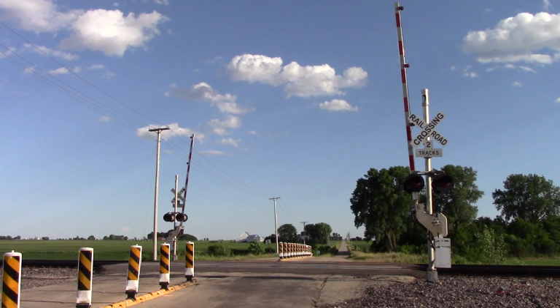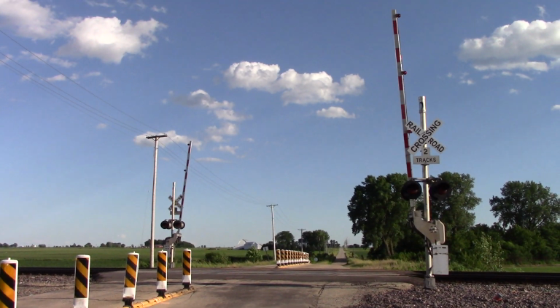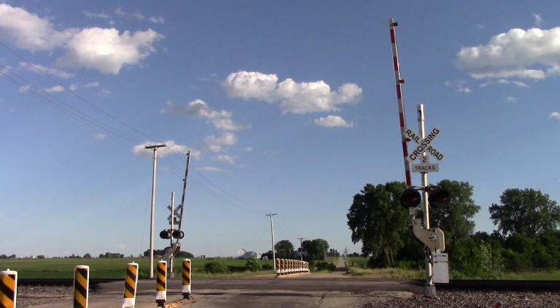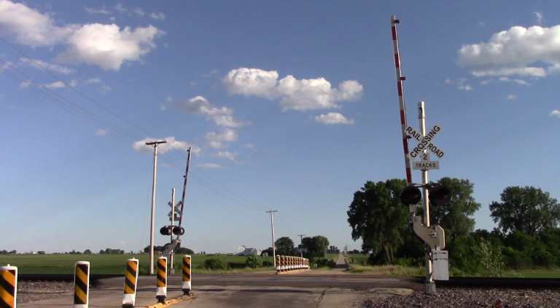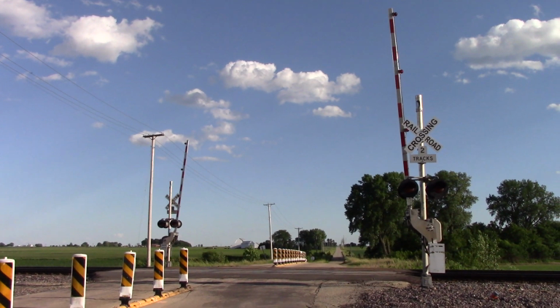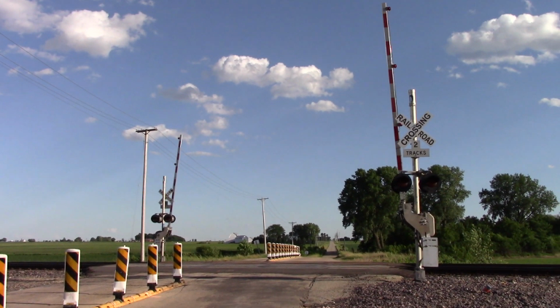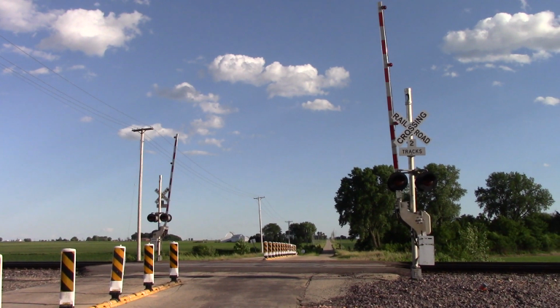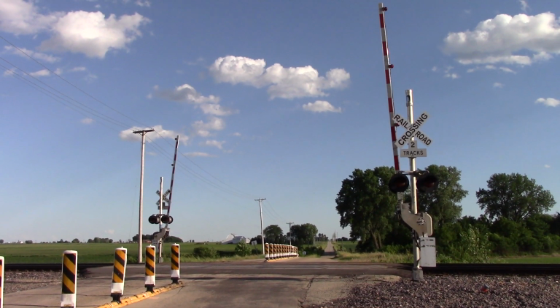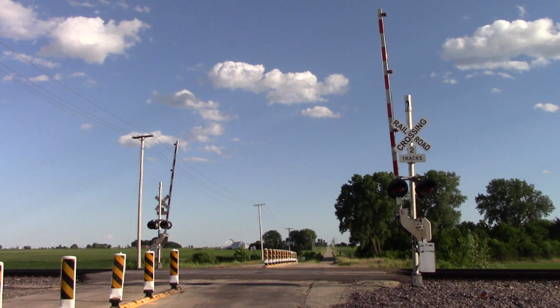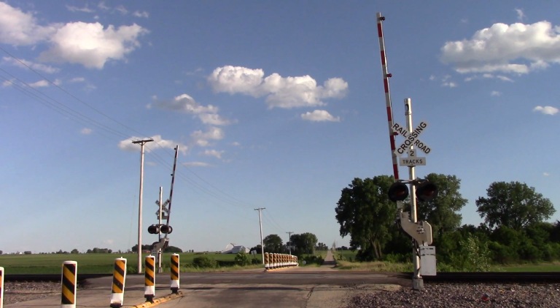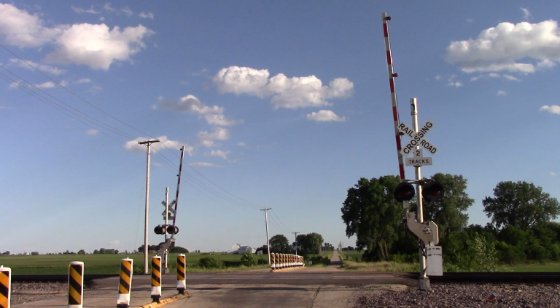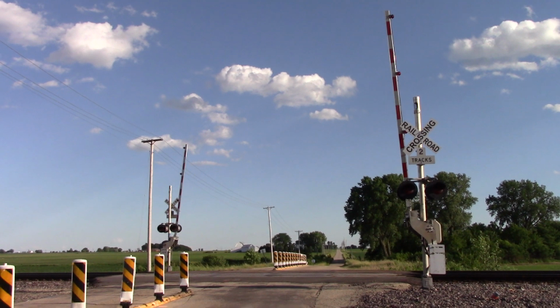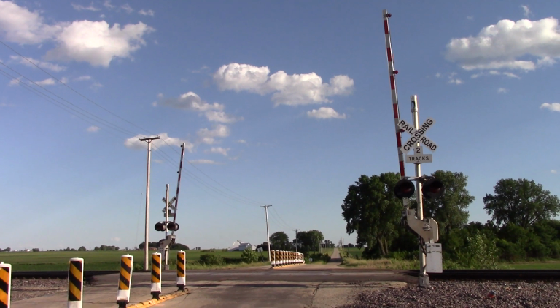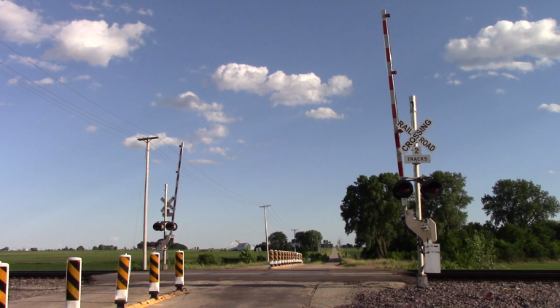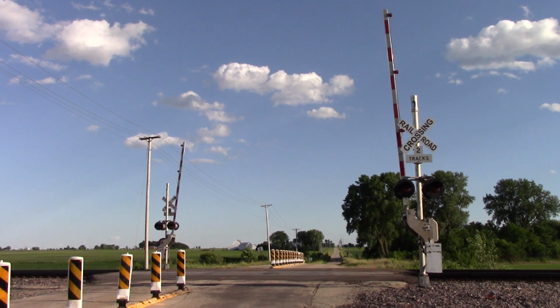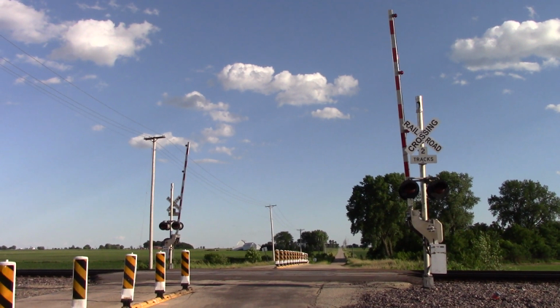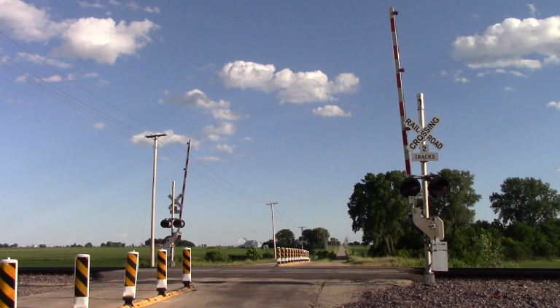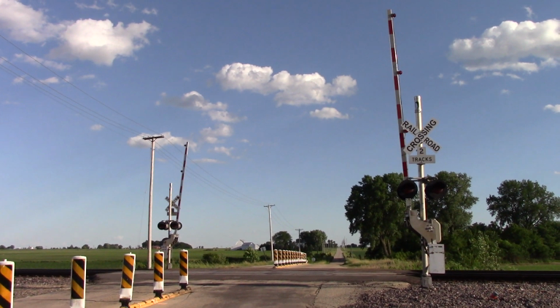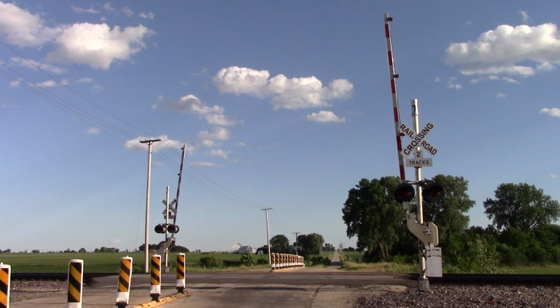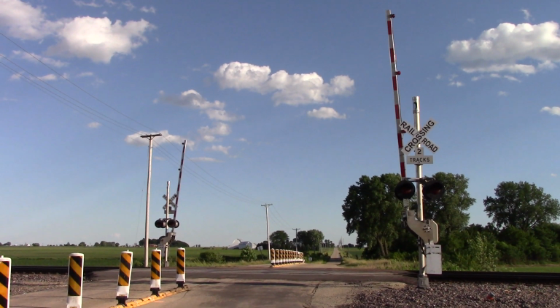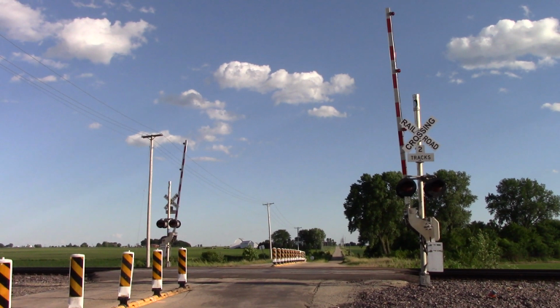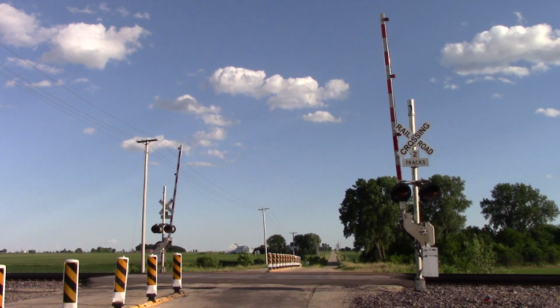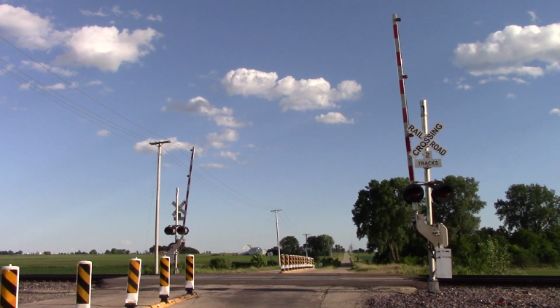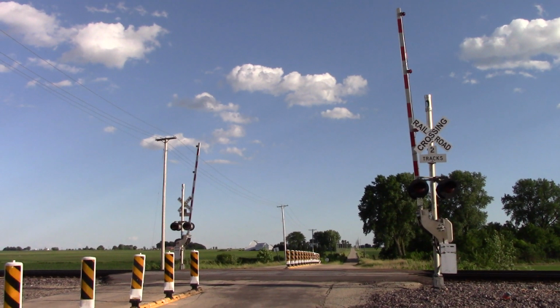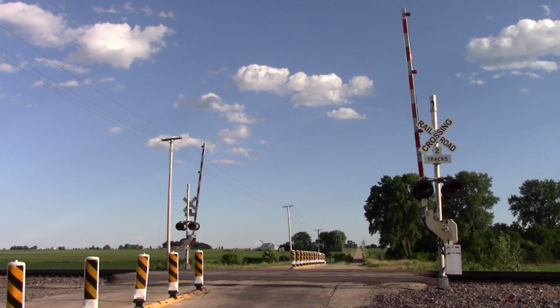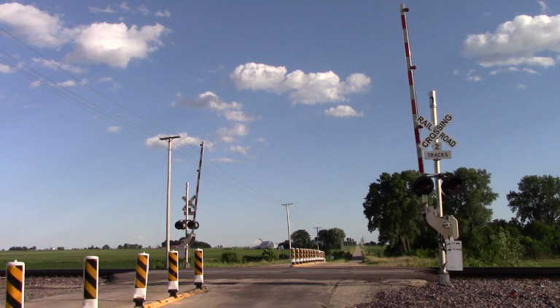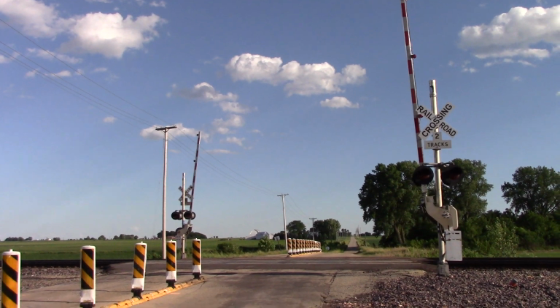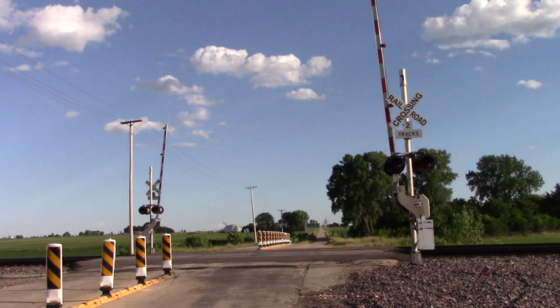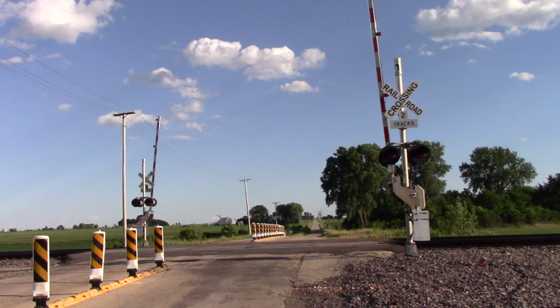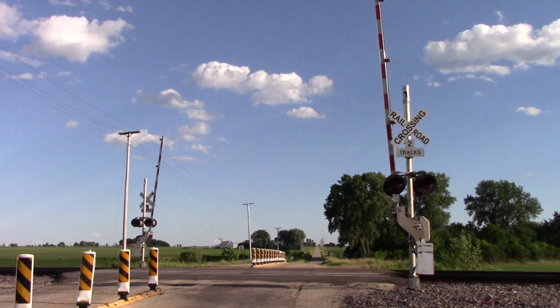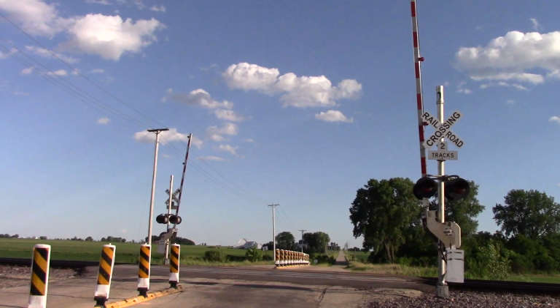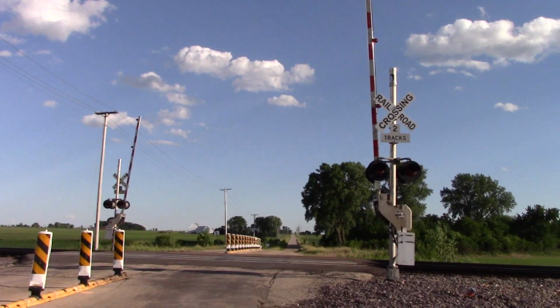This is the Sawyer Road grade crossing located on the UP Geneva sub in Morrison, Illinois. Here we have two older gated signals, each with LED lights and each with an e-bell. This is overlooking south; you get a look here at the northern signal.